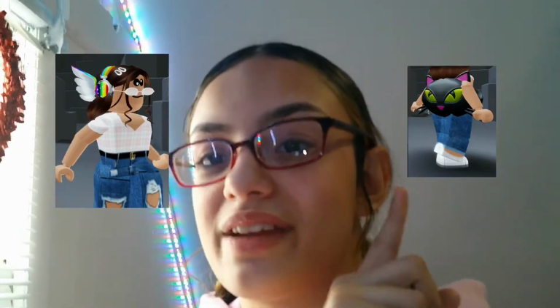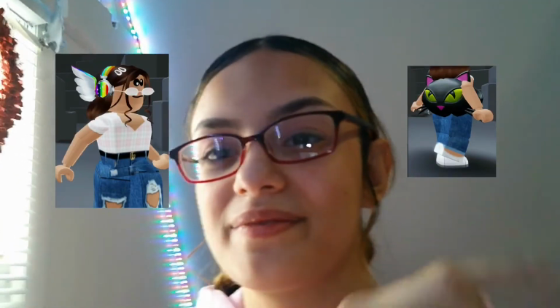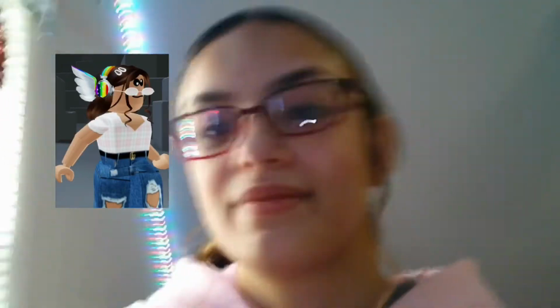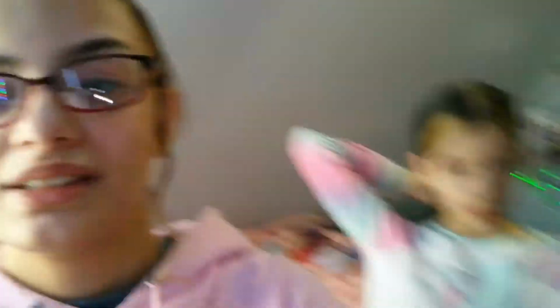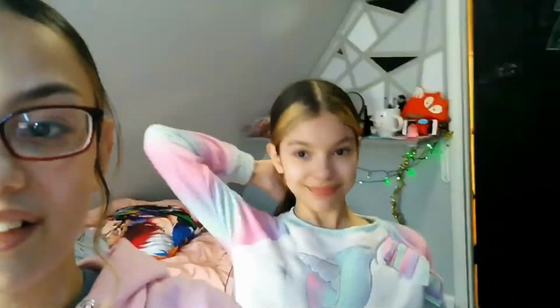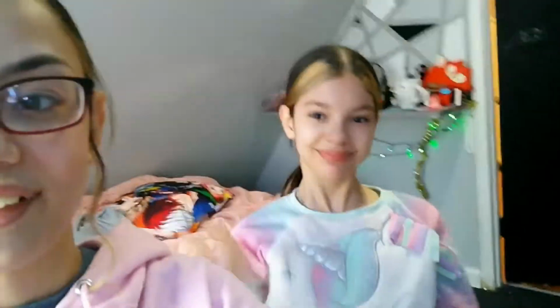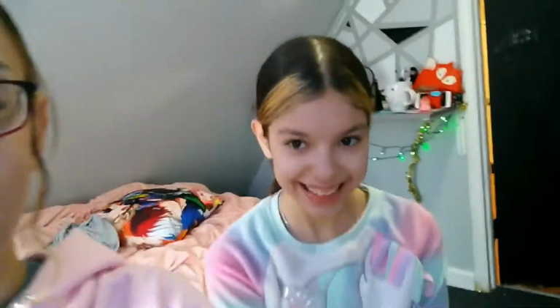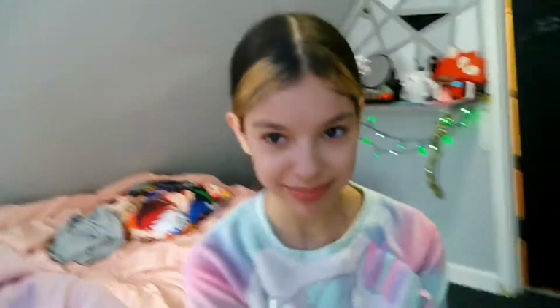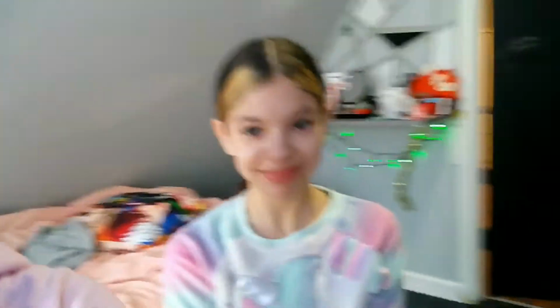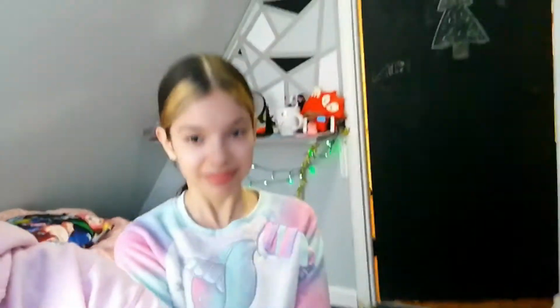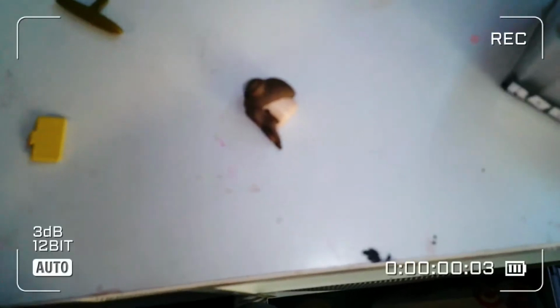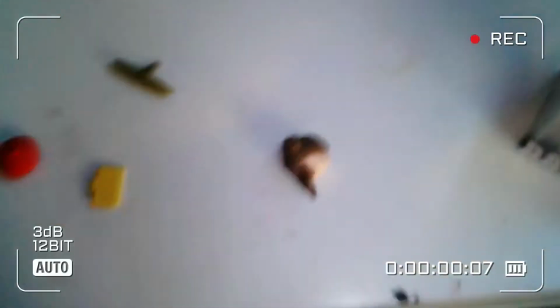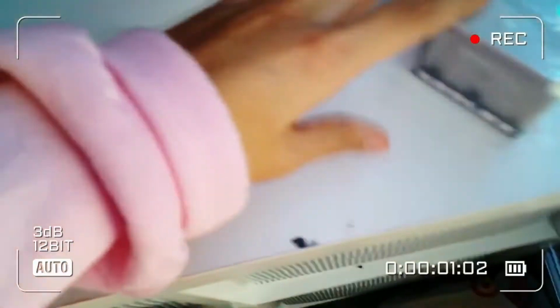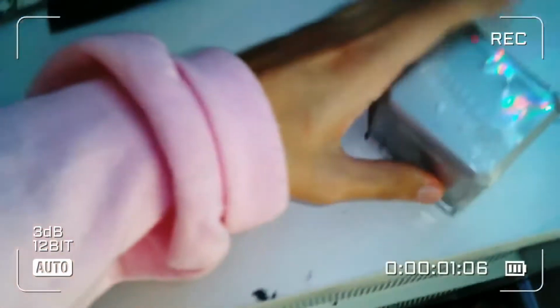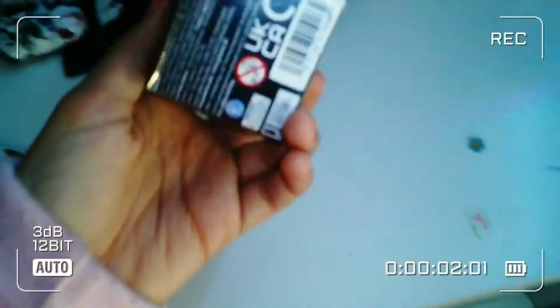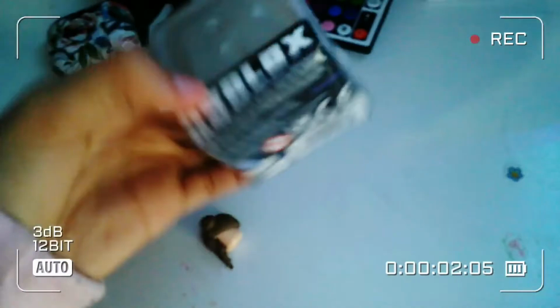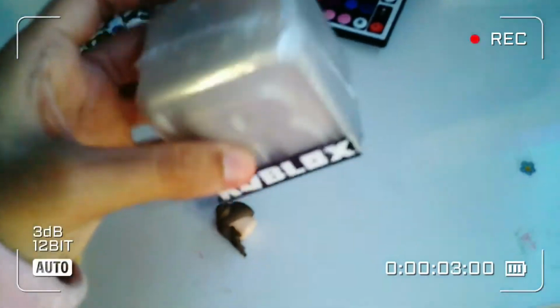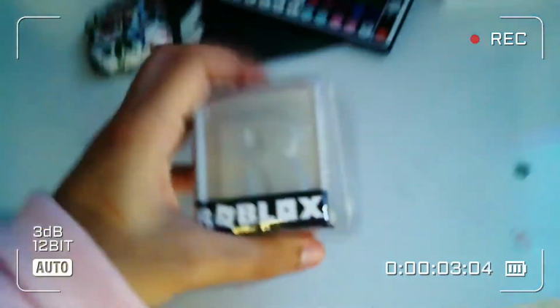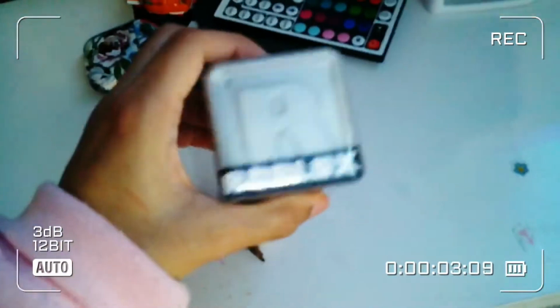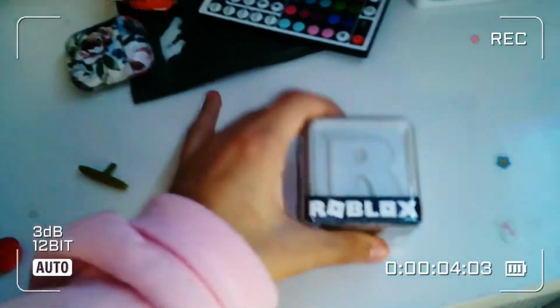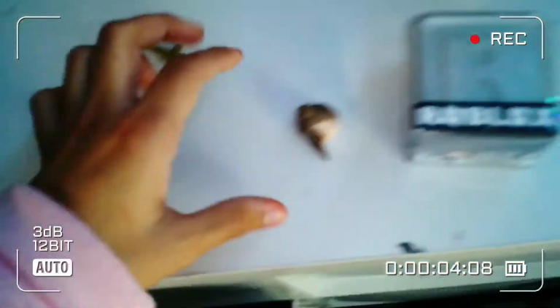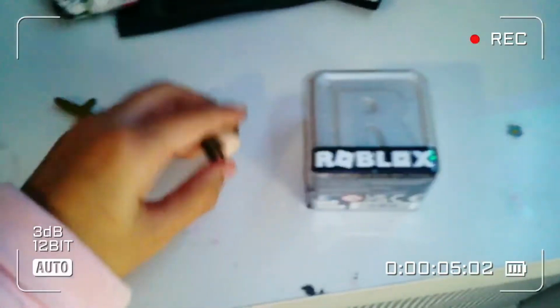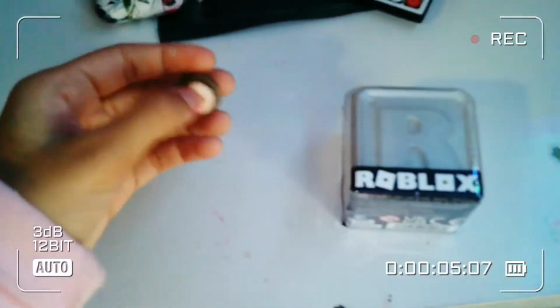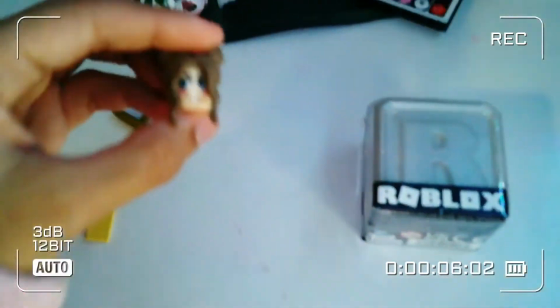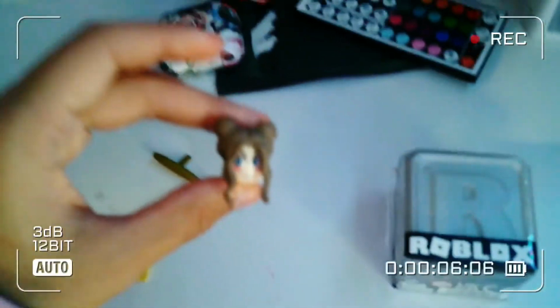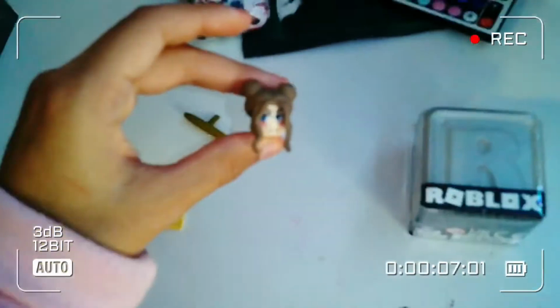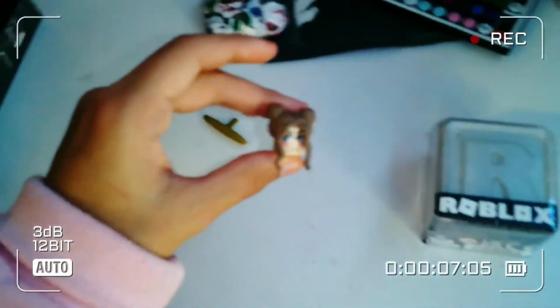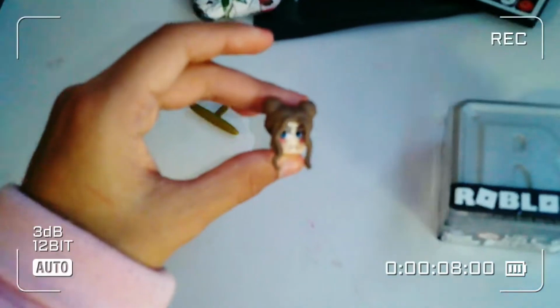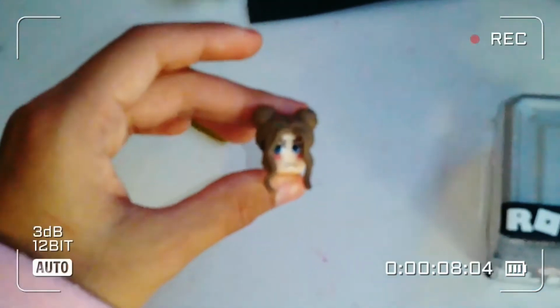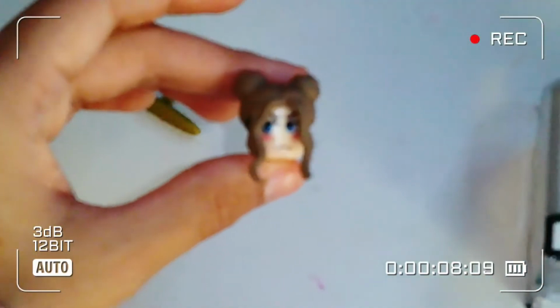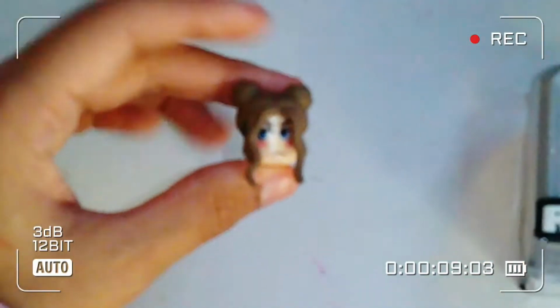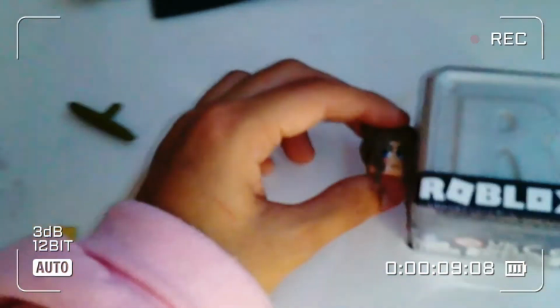Now let's get to my sister and see what she got. So I got a Roblox toy — it's like this cube thing and there's like a Roblox girl head on it. It's not focusing that well, but okay.